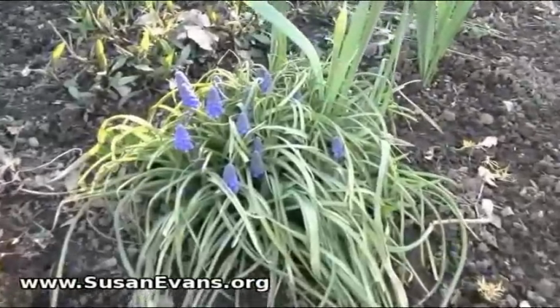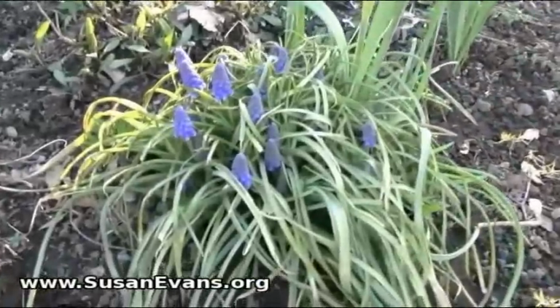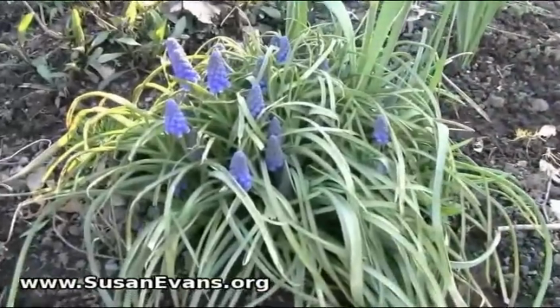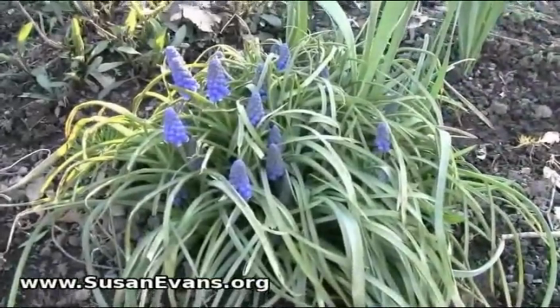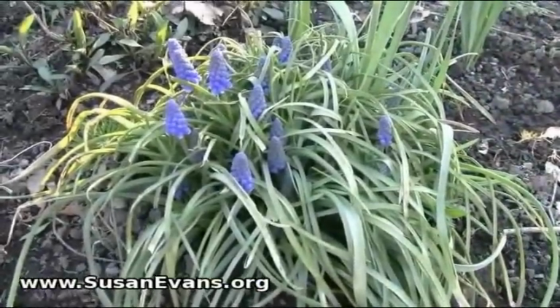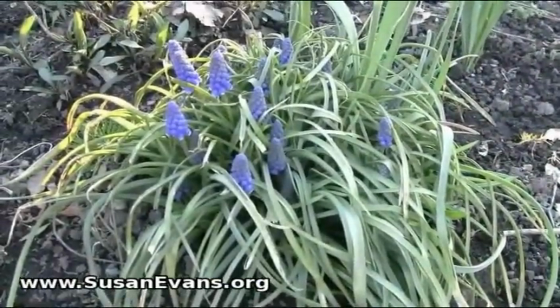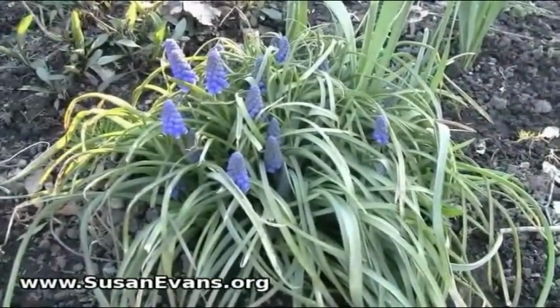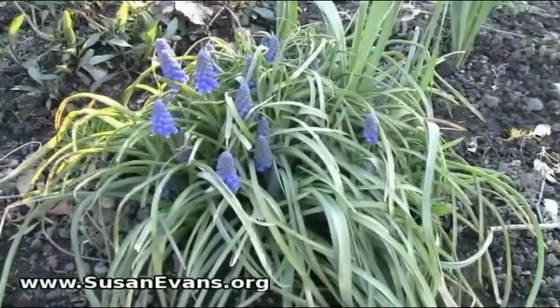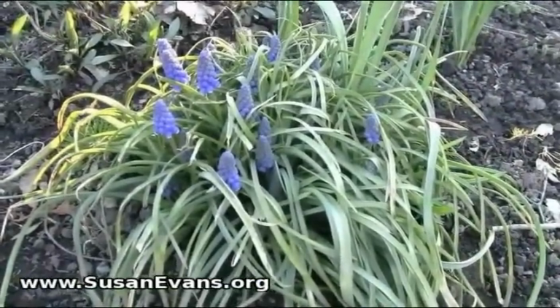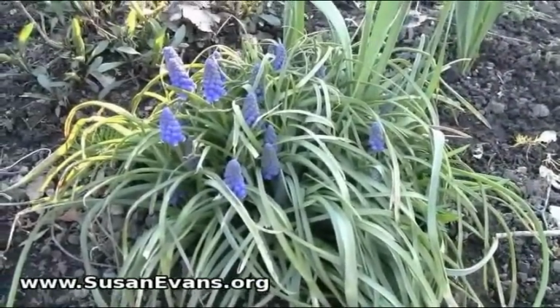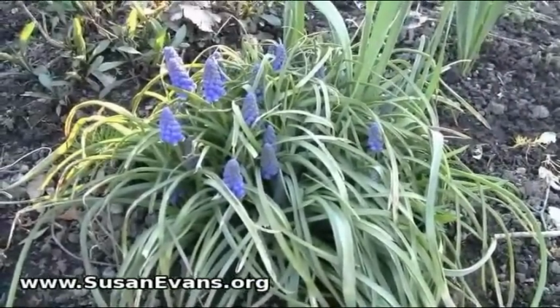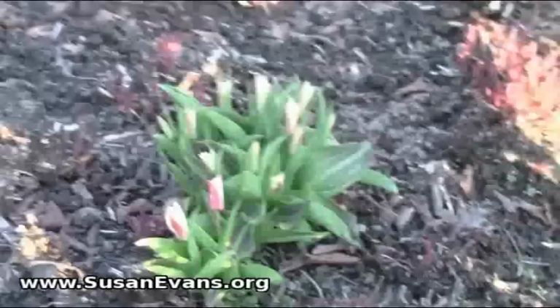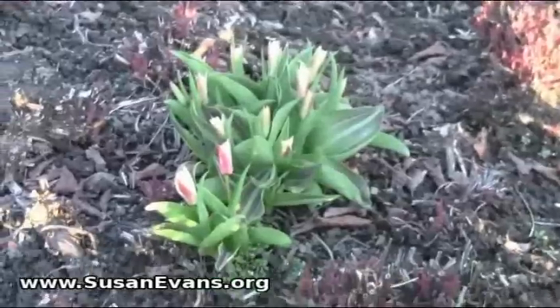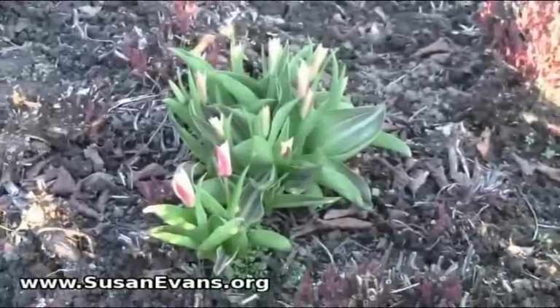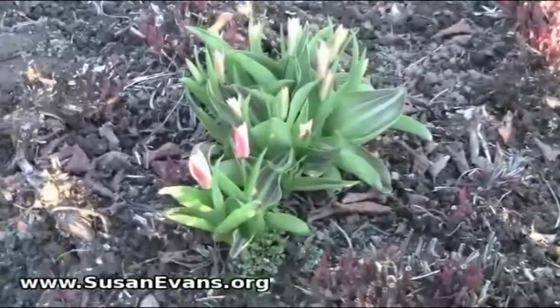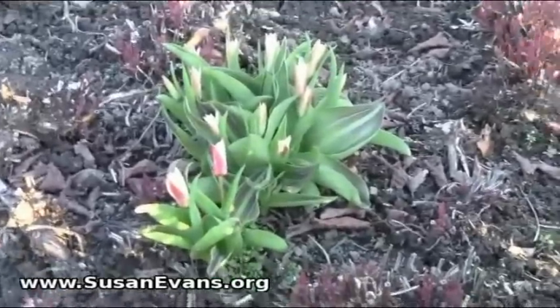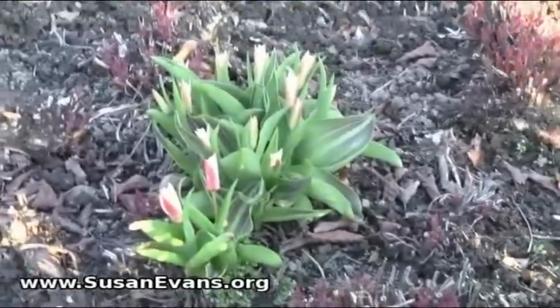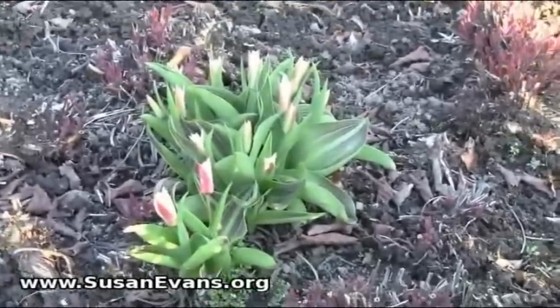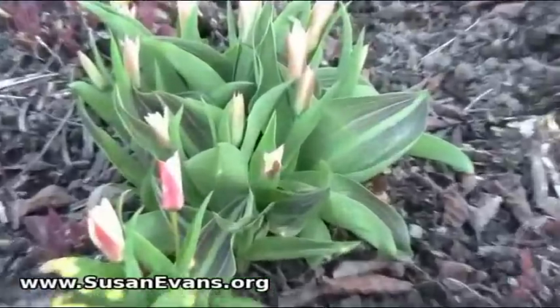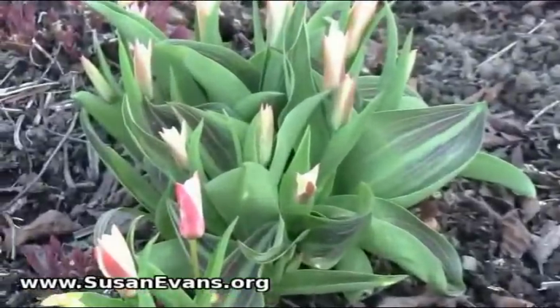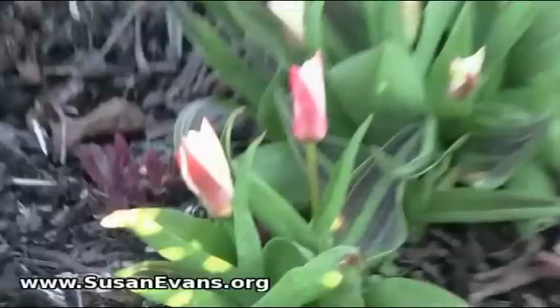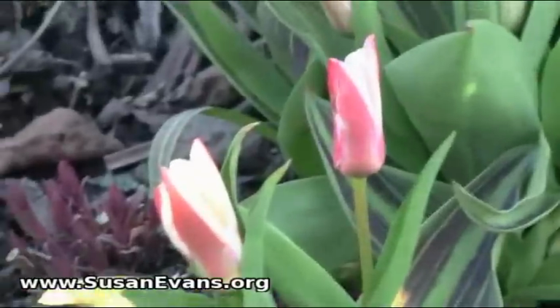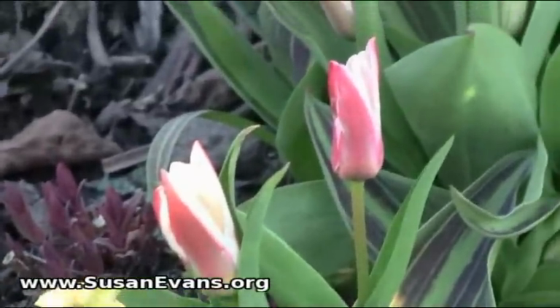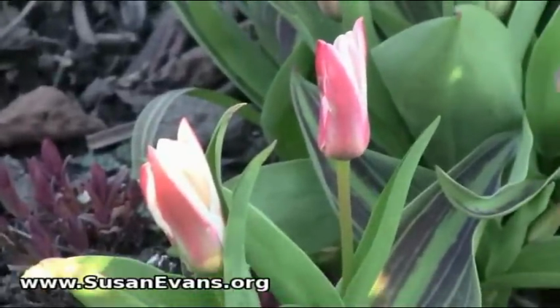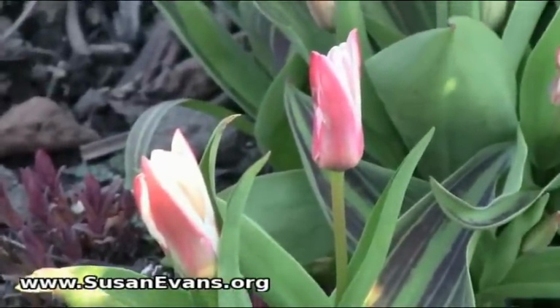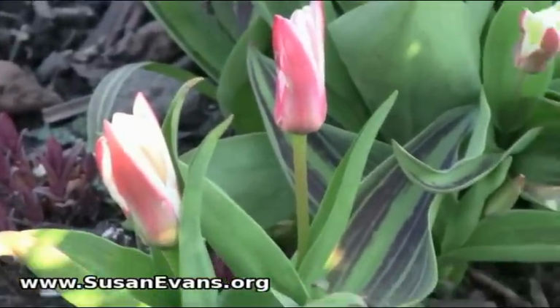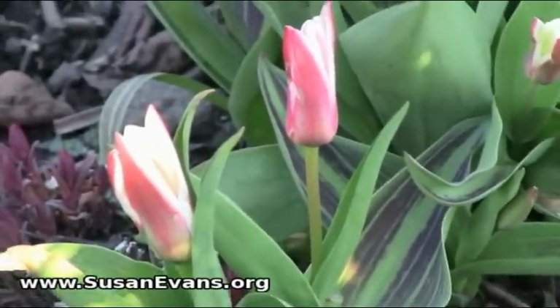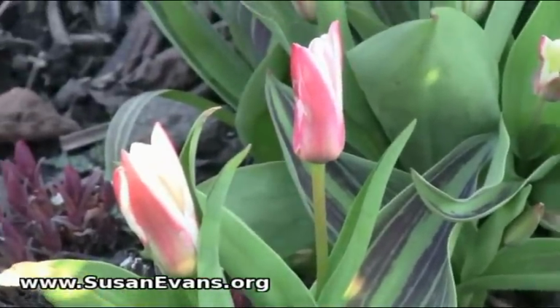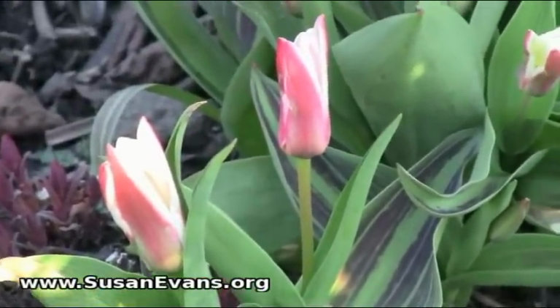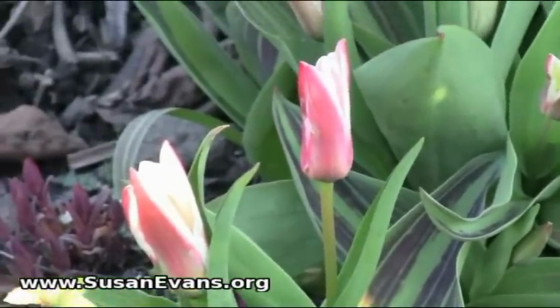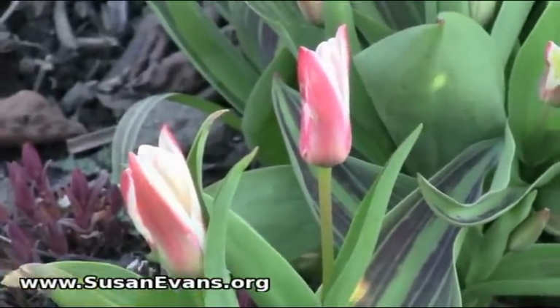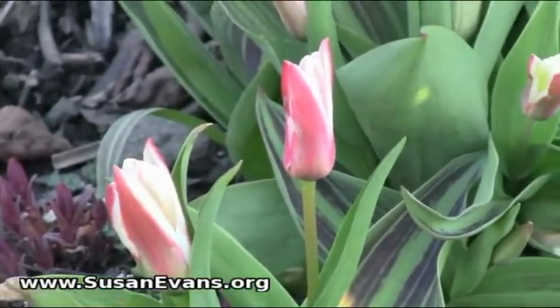Crown hyacinths. Those are about to bloom. And look at those bushy green ones — those are so bright.